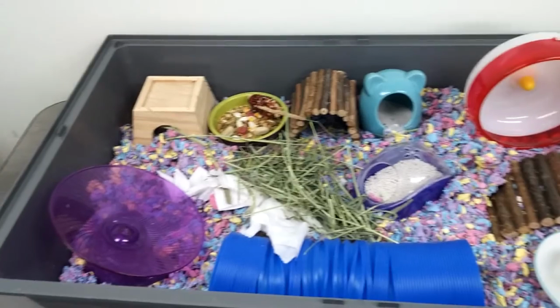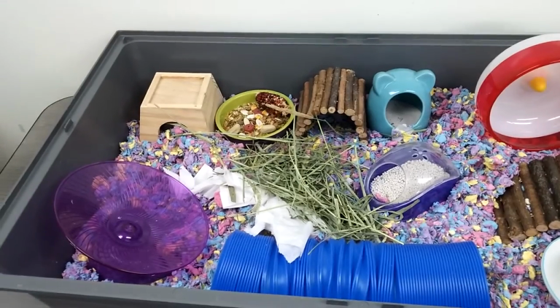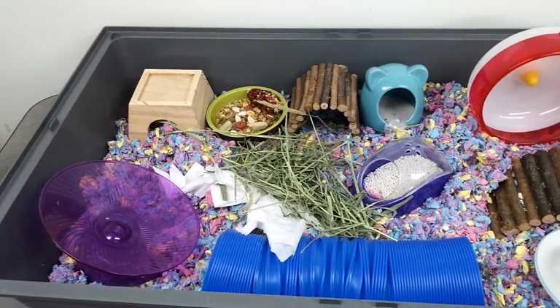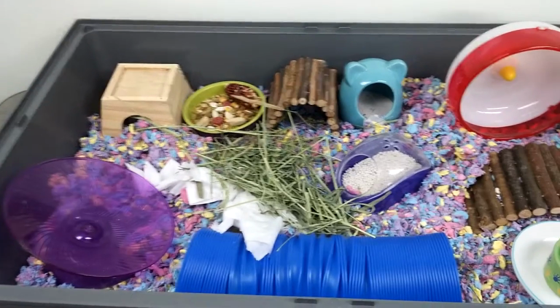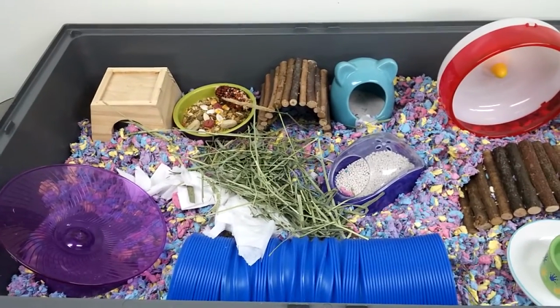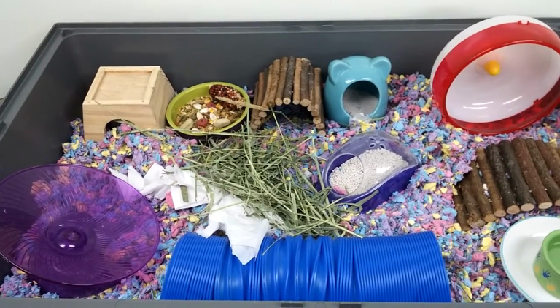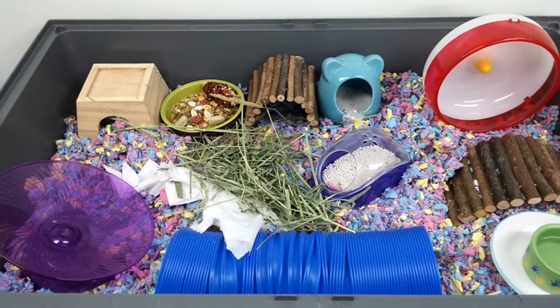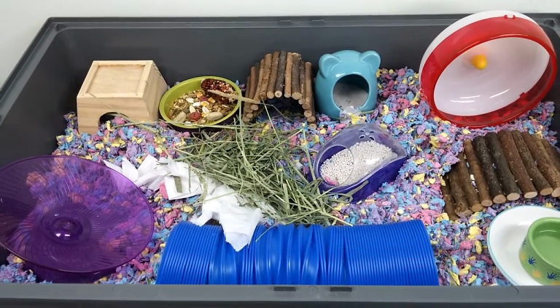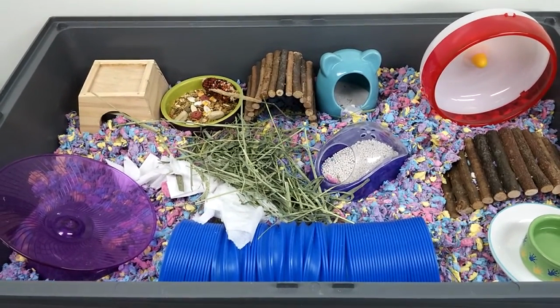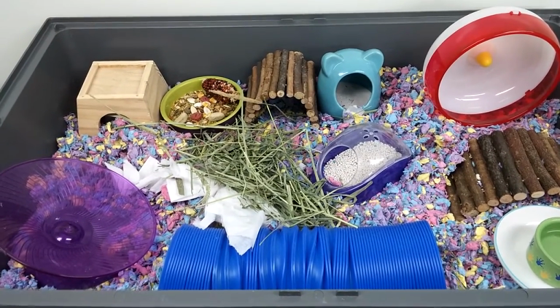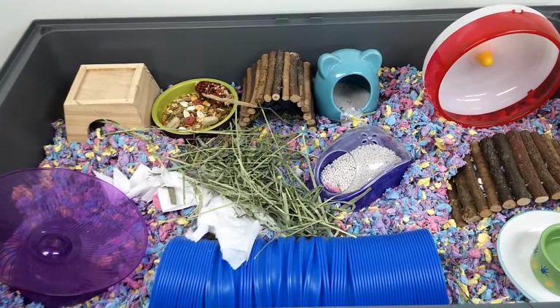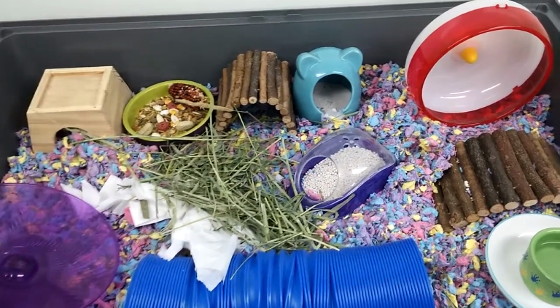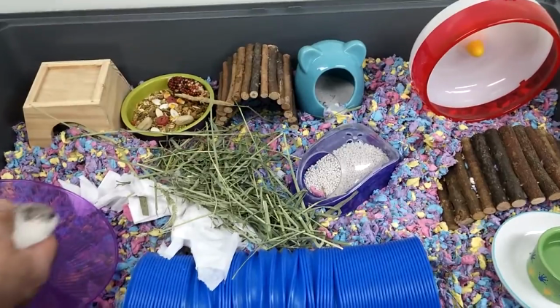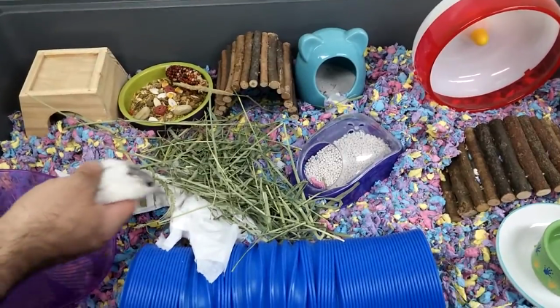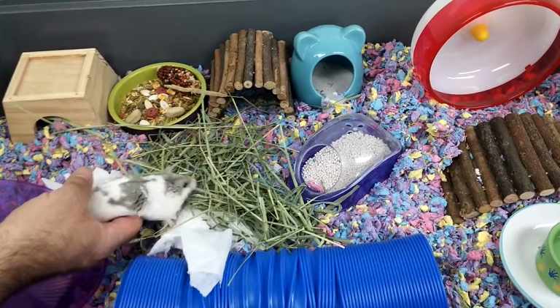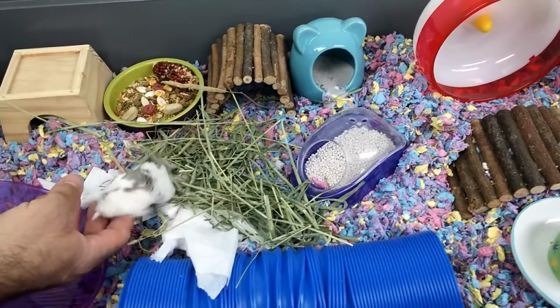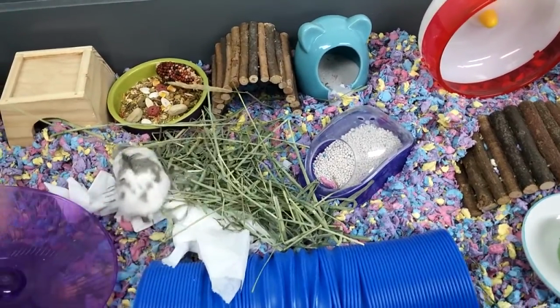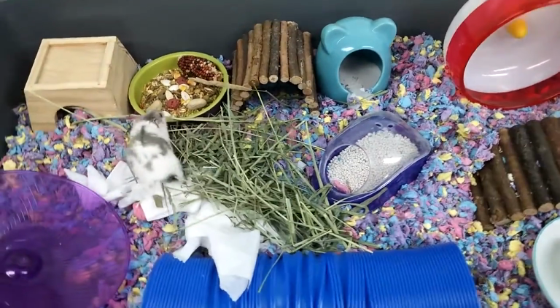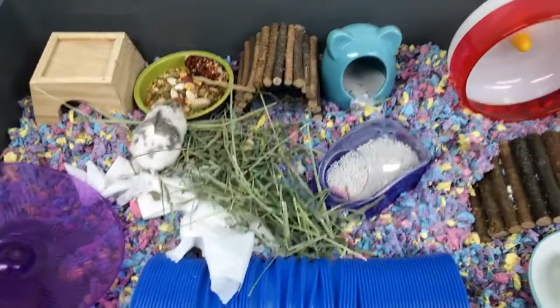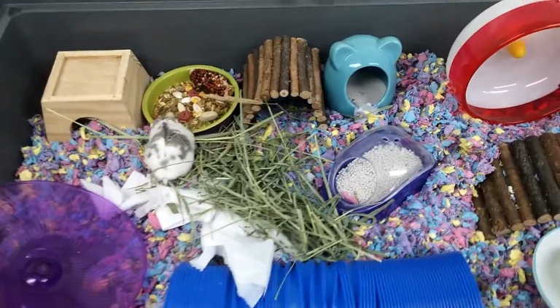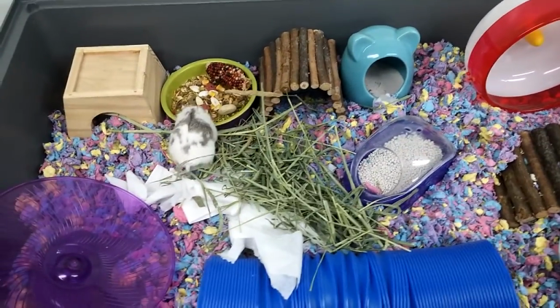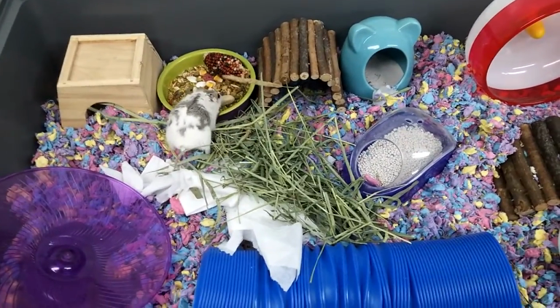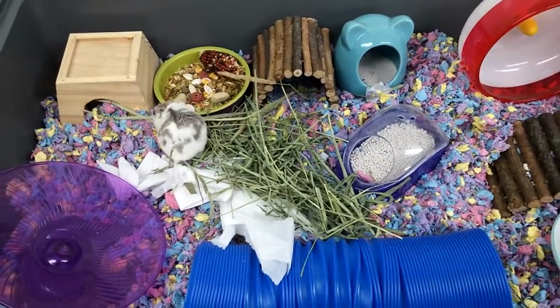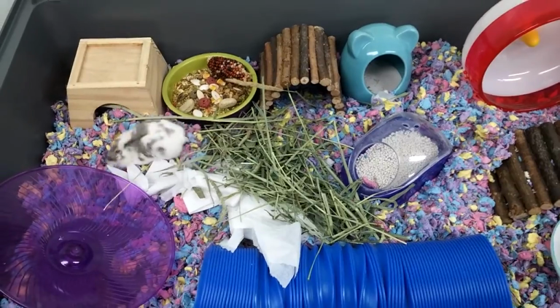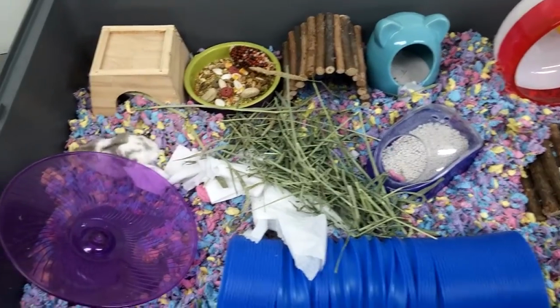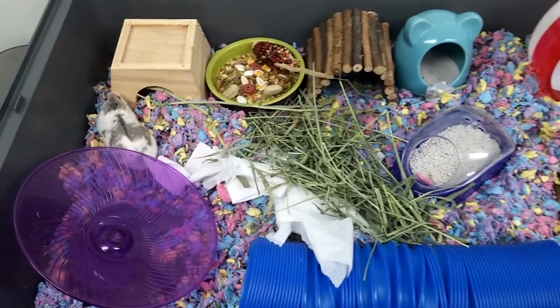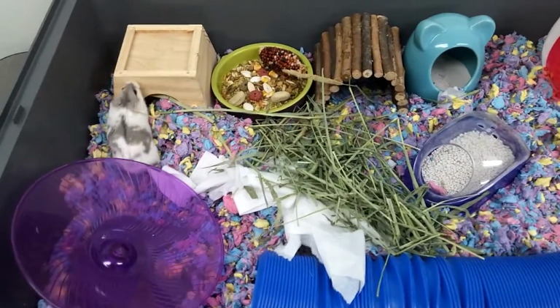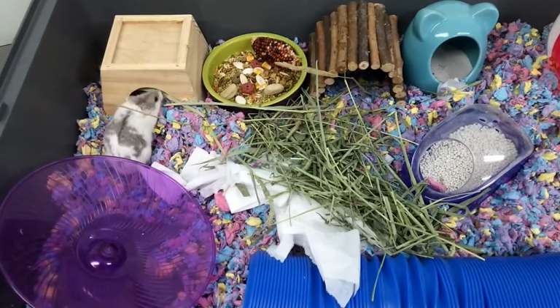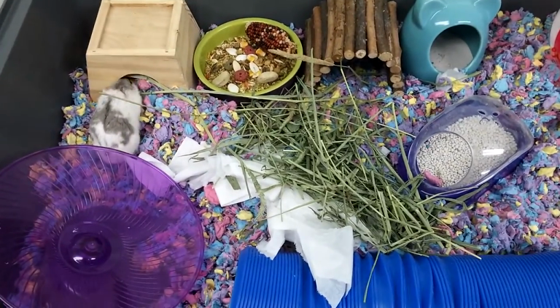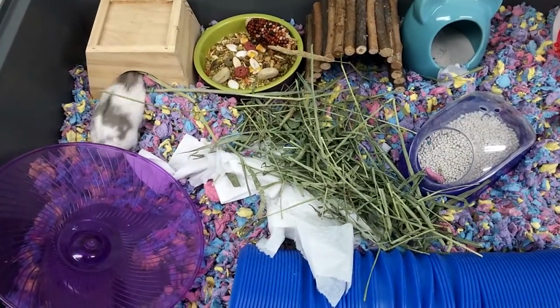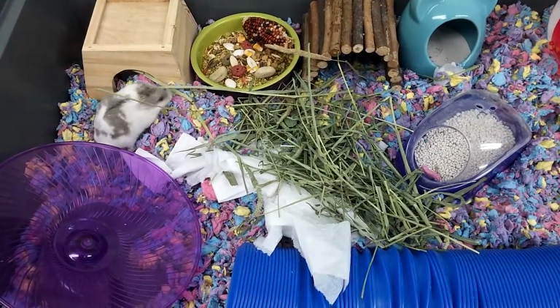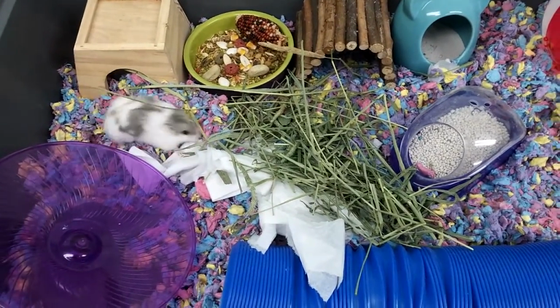Alright, let's put him in. Here he comes. There you go. Every time I clean his cage, of course he has to investigate — he's looking everywhere.